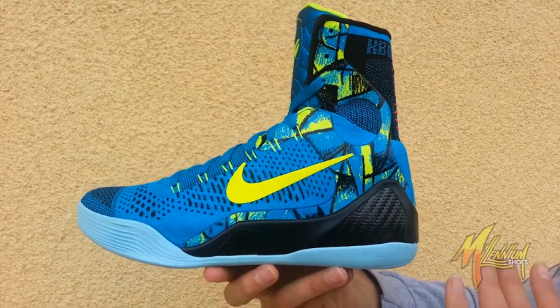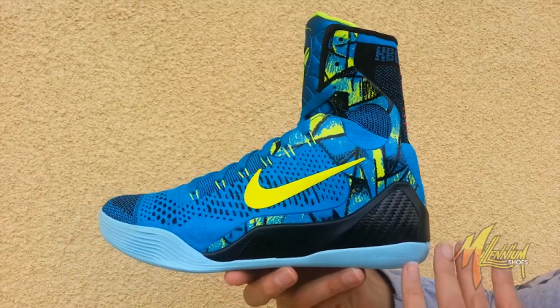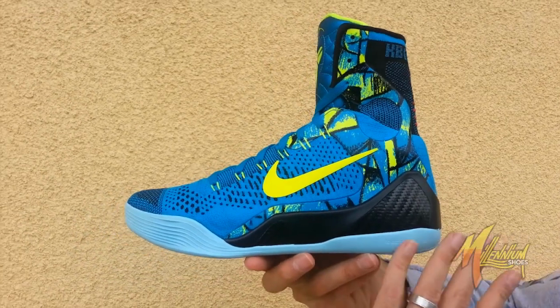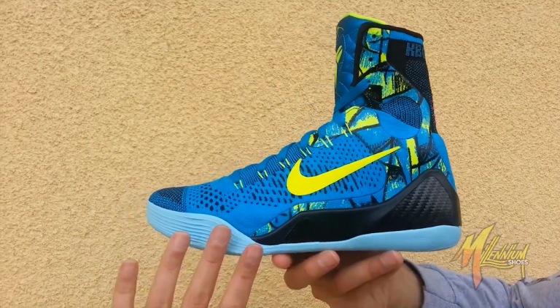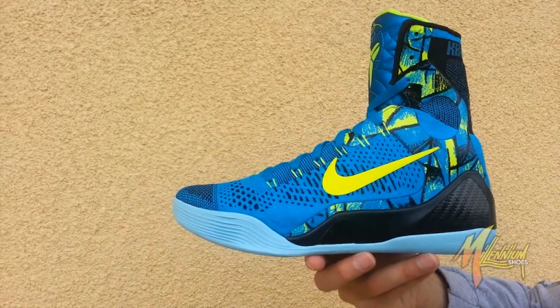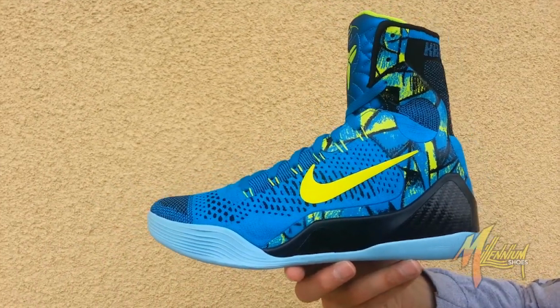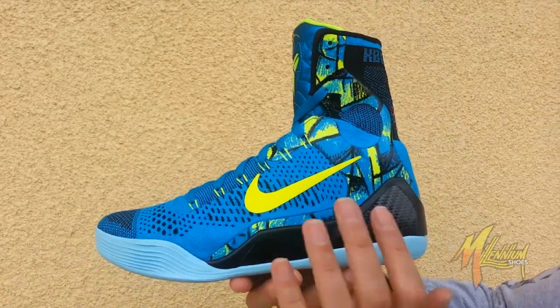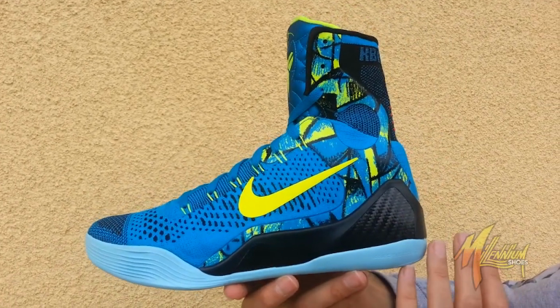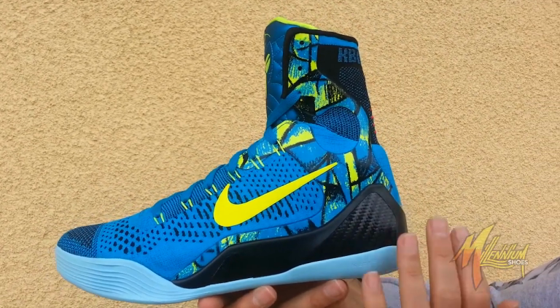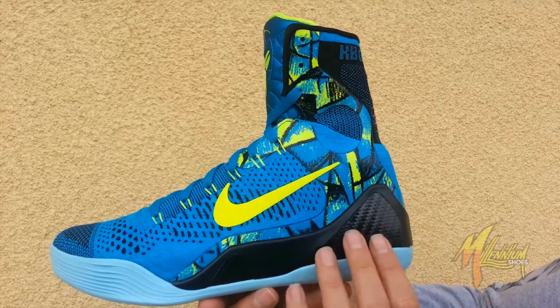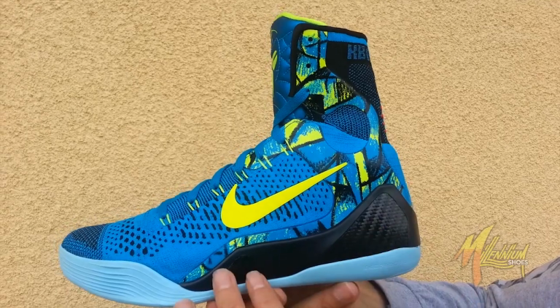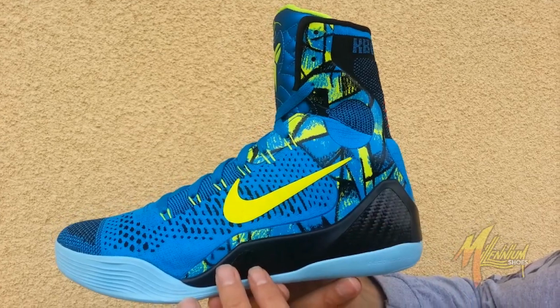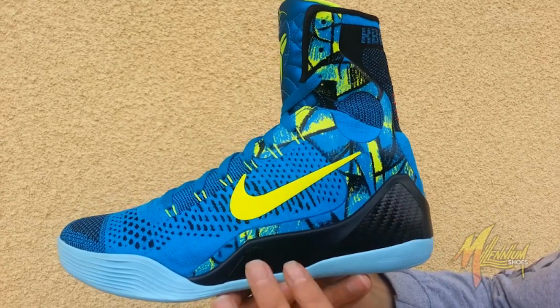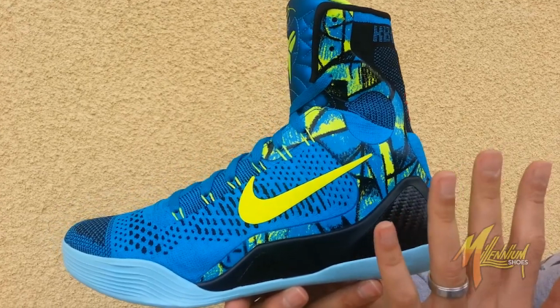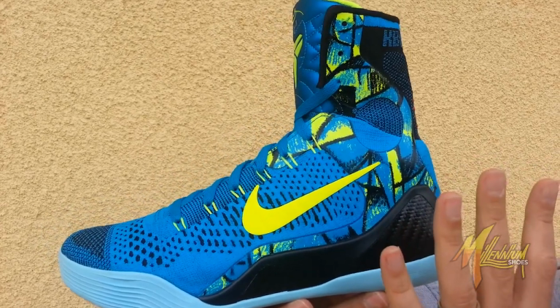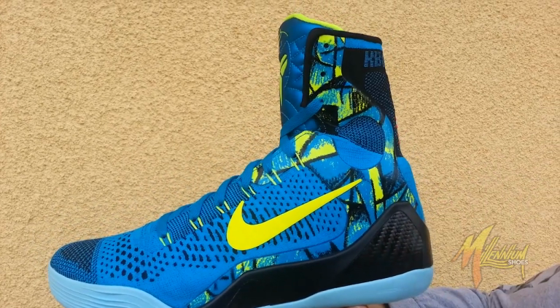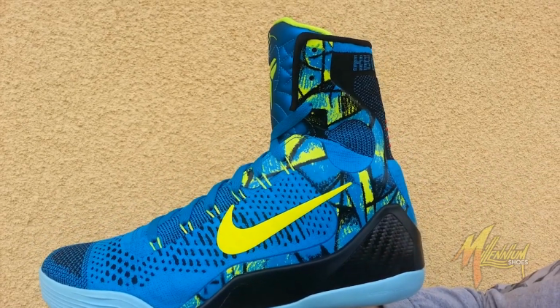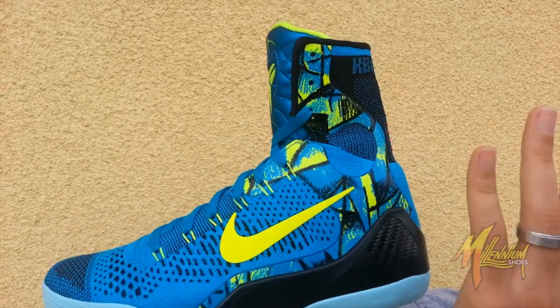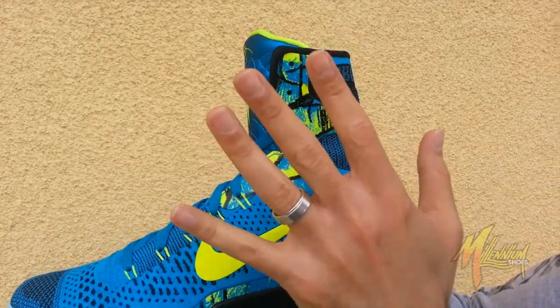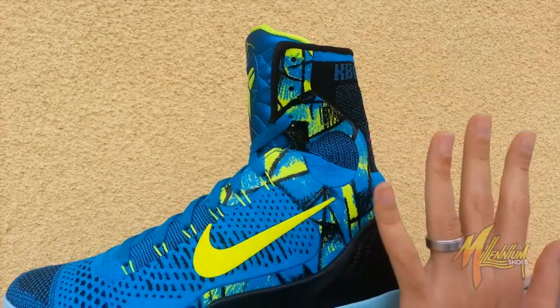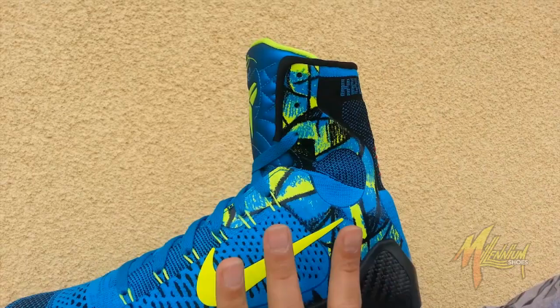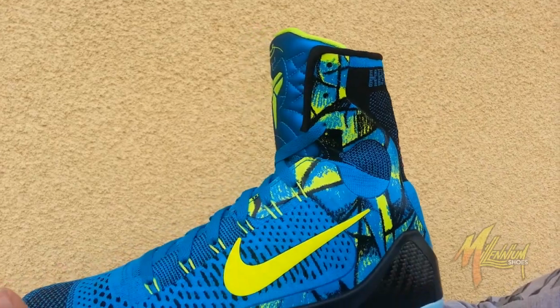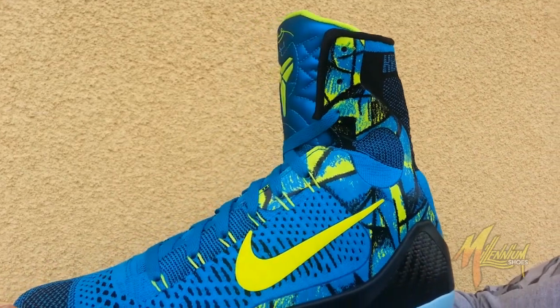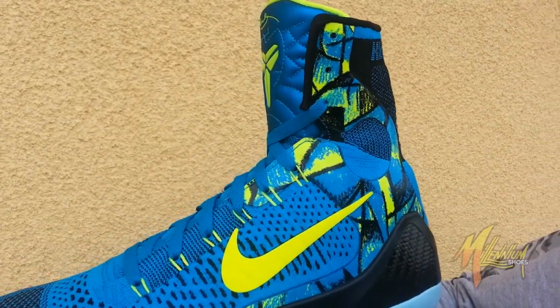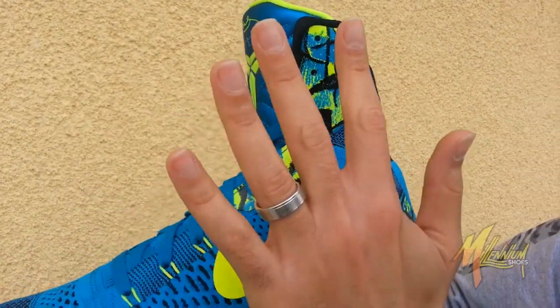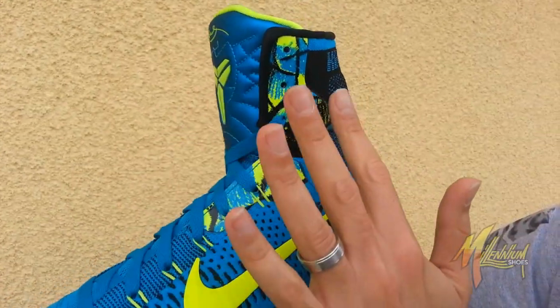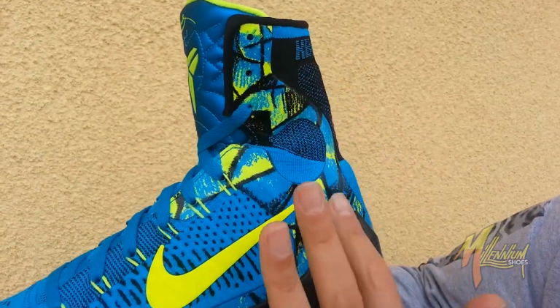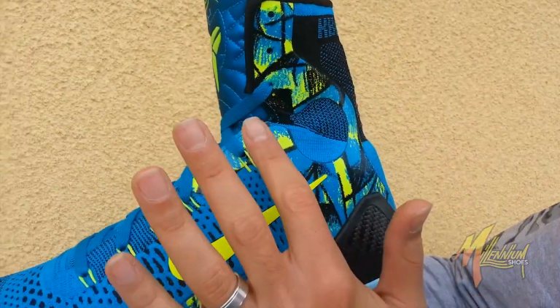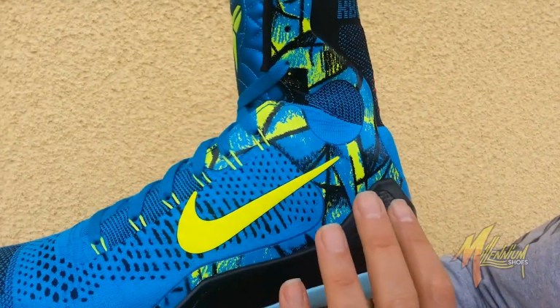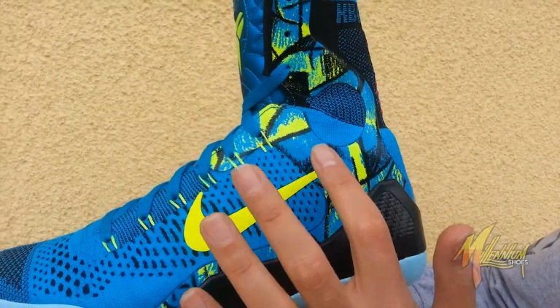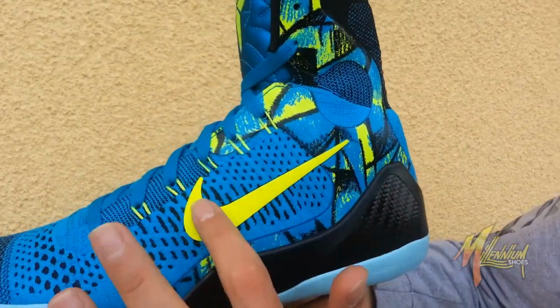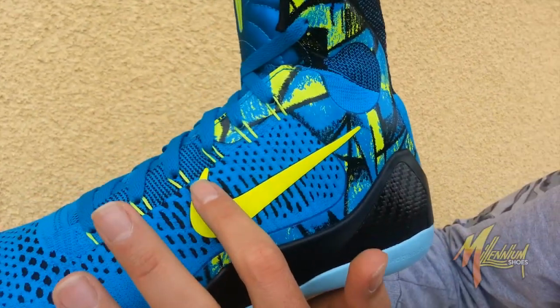Check this out — you got blue running through the outsole, black on the midsole, carbon fiber going up to the upper. Beautiful. You got this neo-turk running all throughout the shoe with hits of Volt in this graphic, Volt on the swoosh.